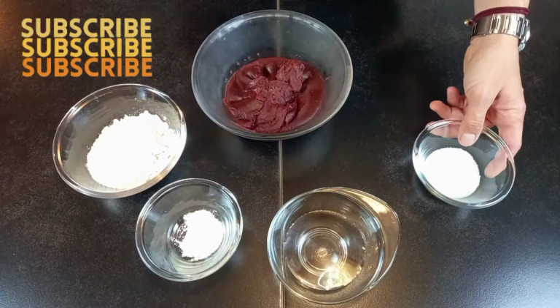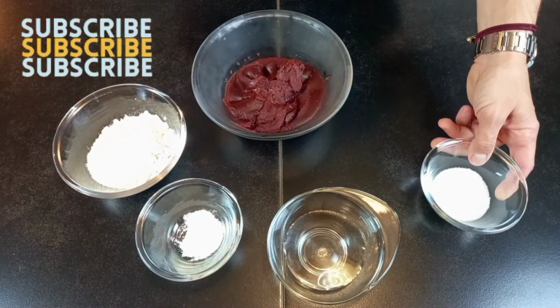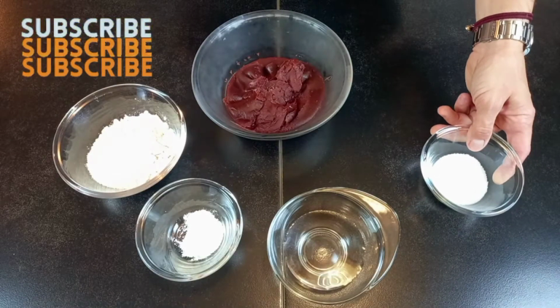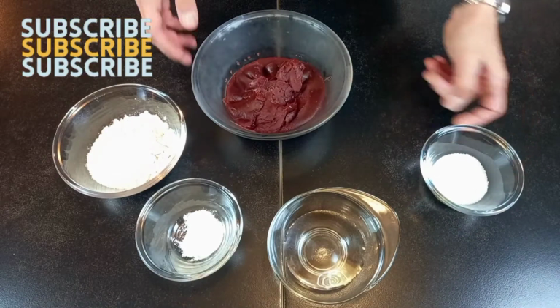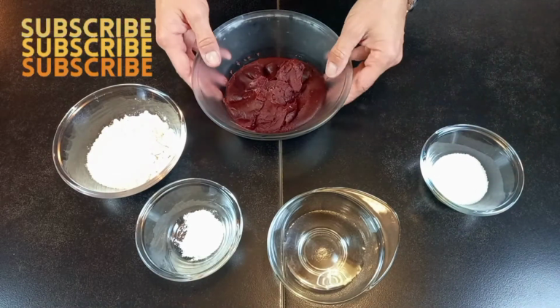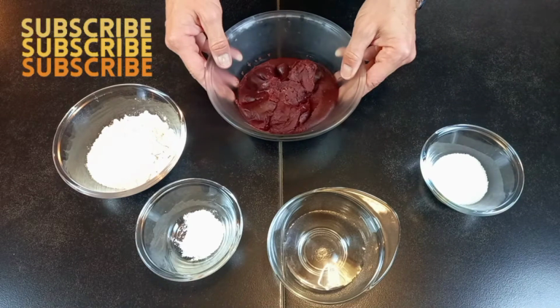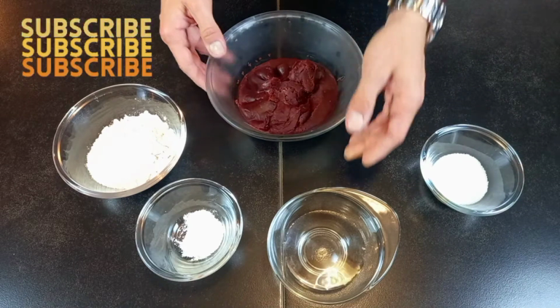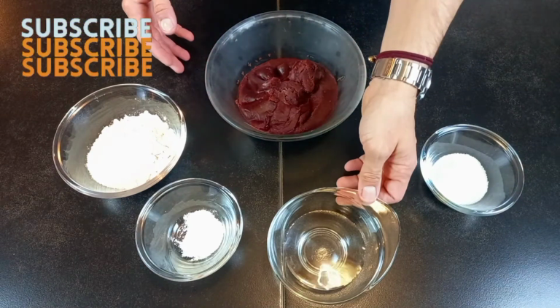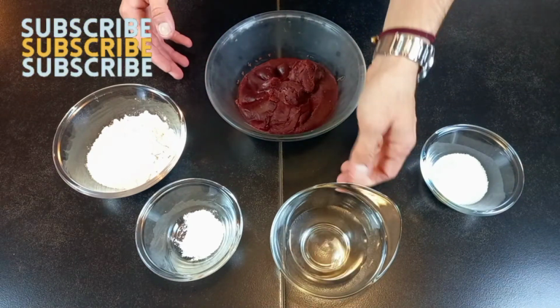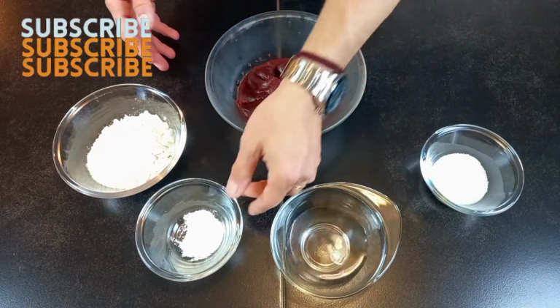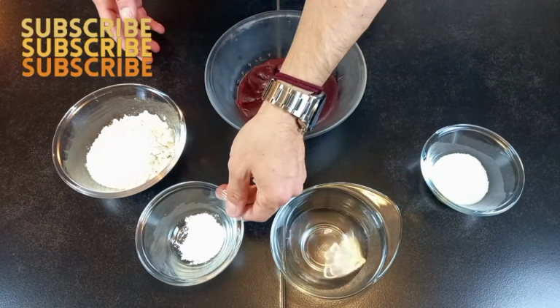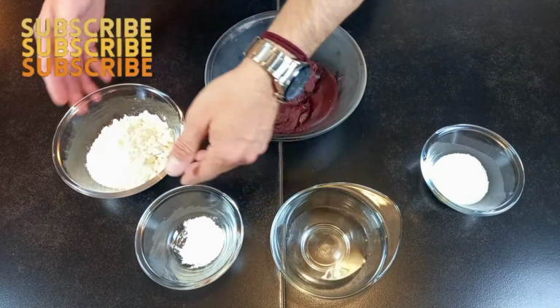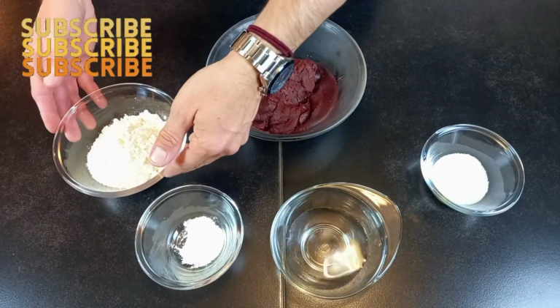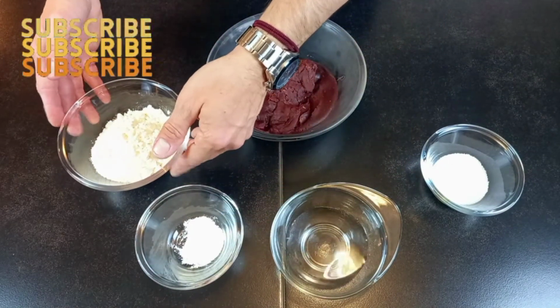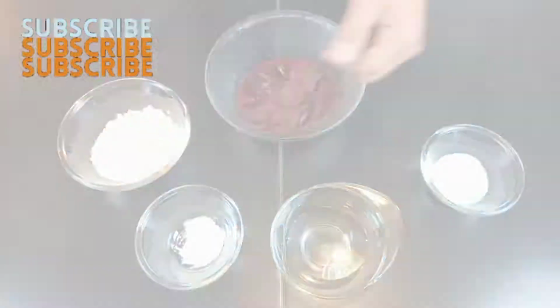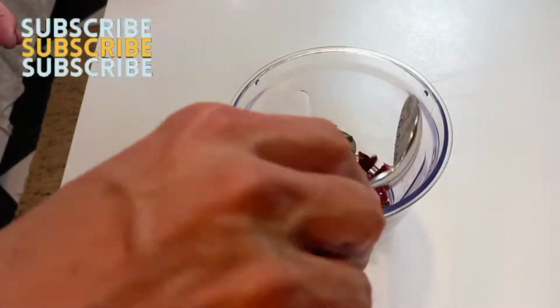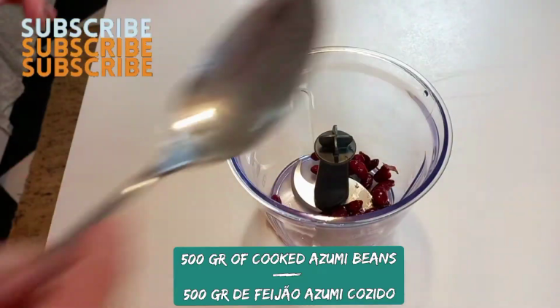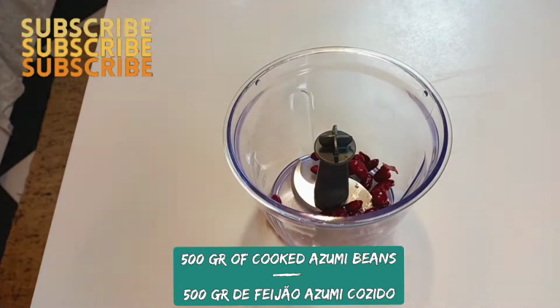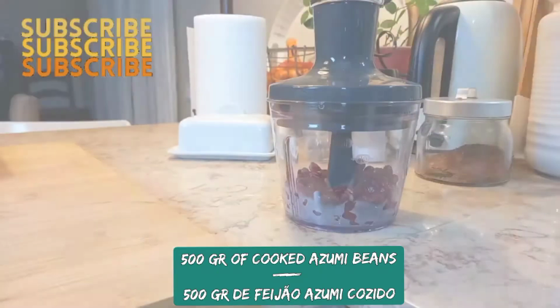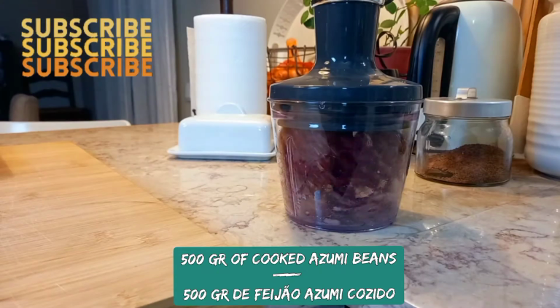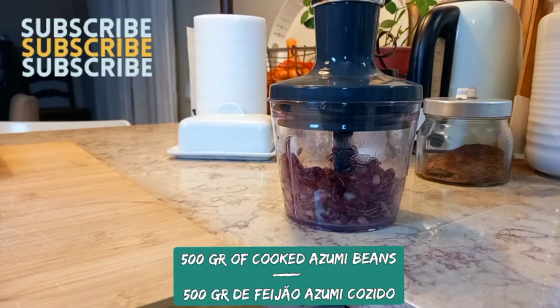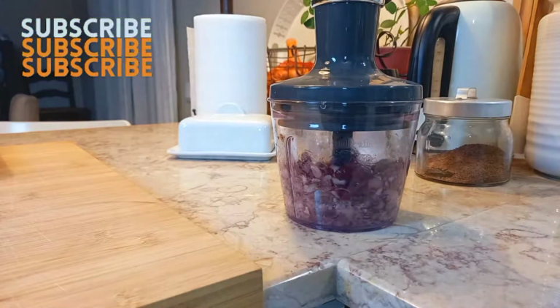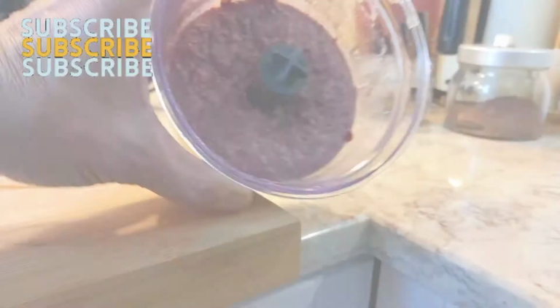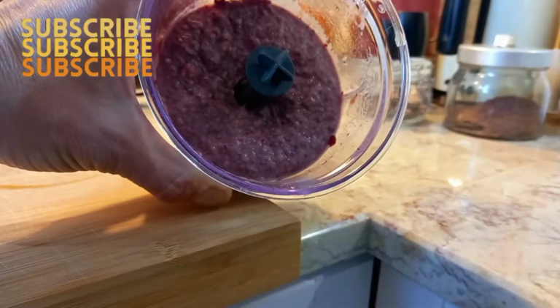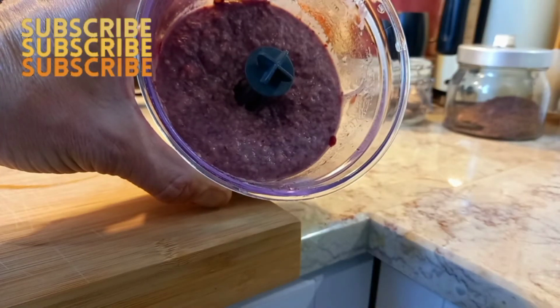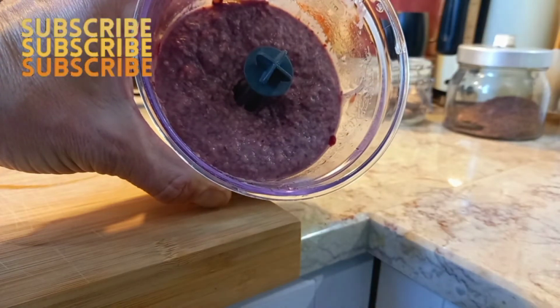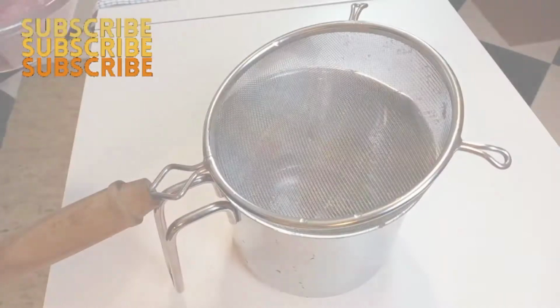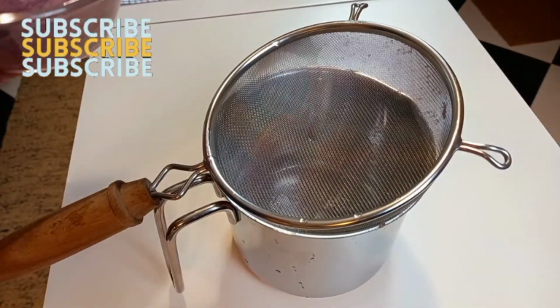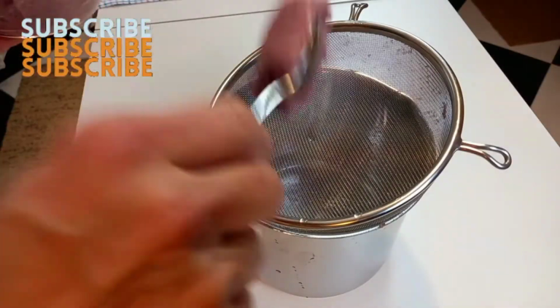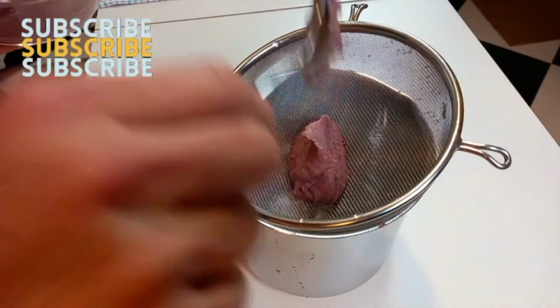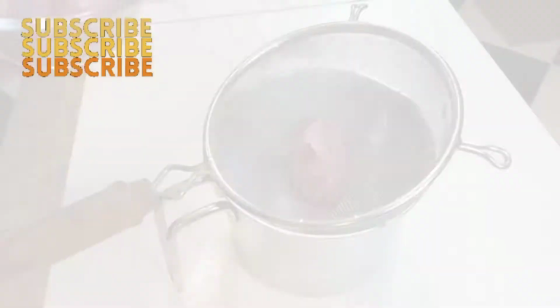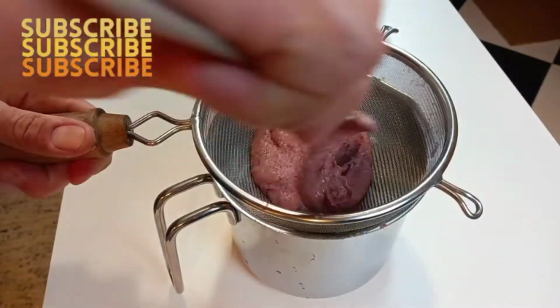For this recipe we will need sugar, red bean paste, water, baking powder, and cake flour. Cook the beans and pass them through a sieve.